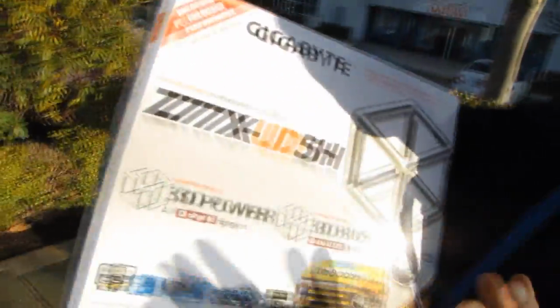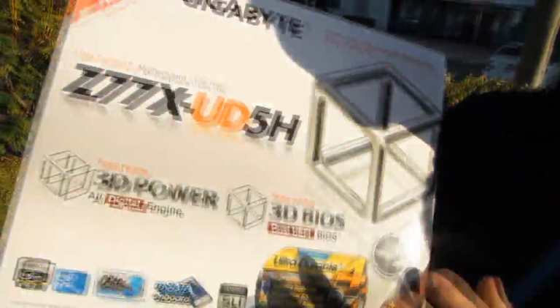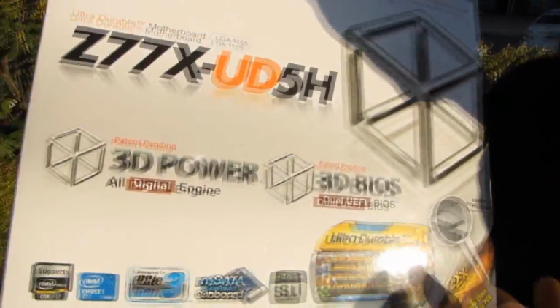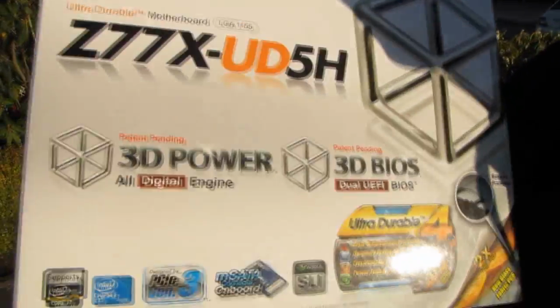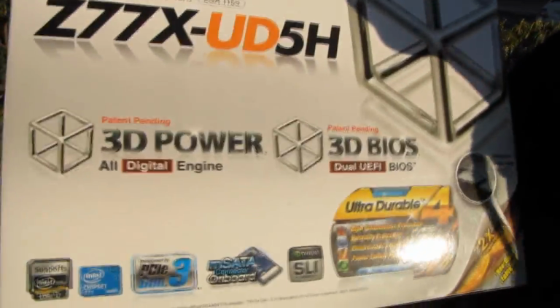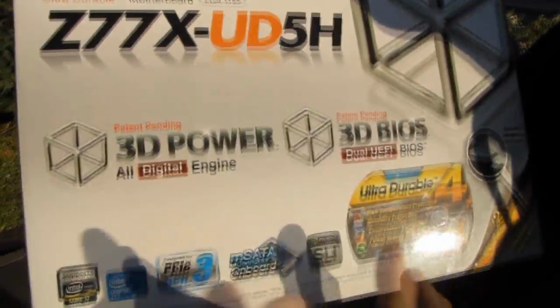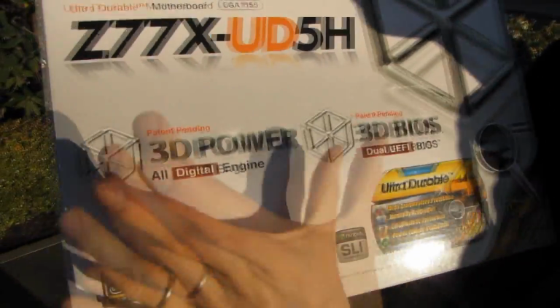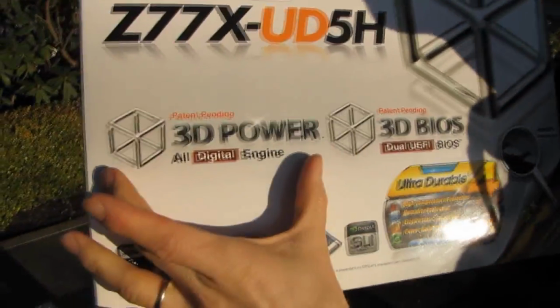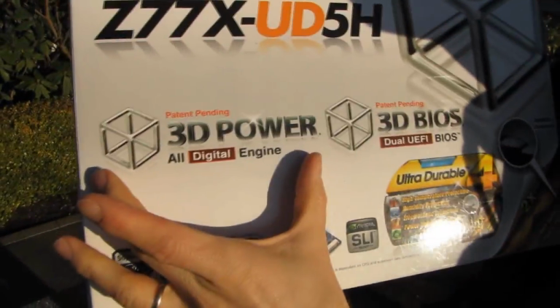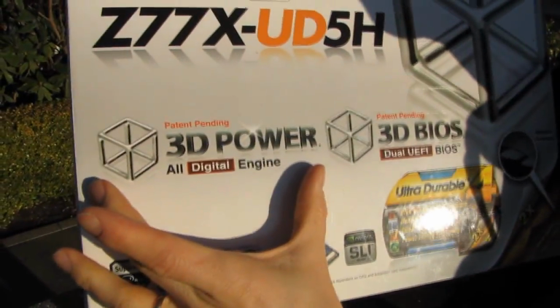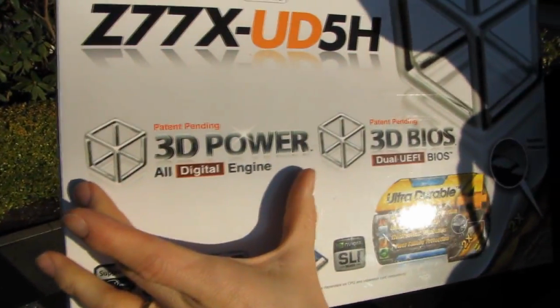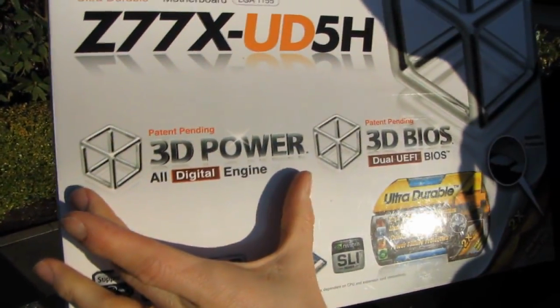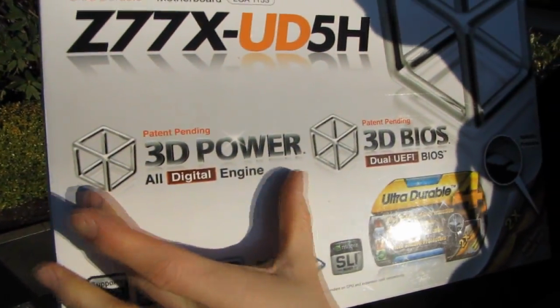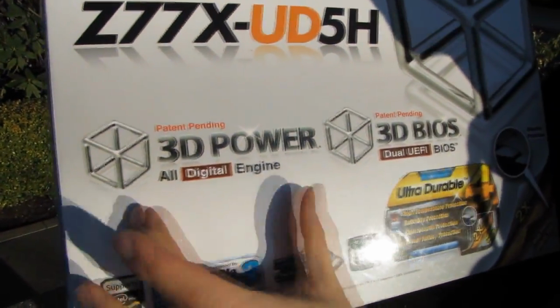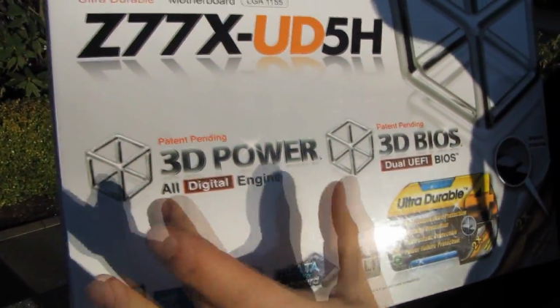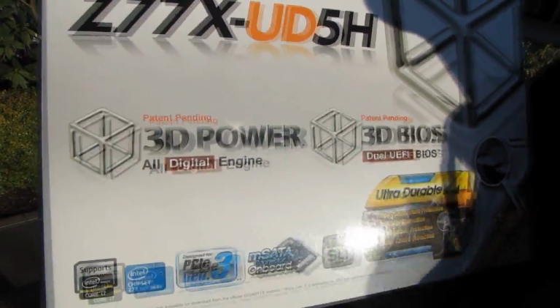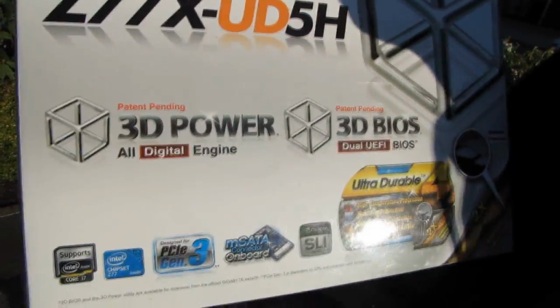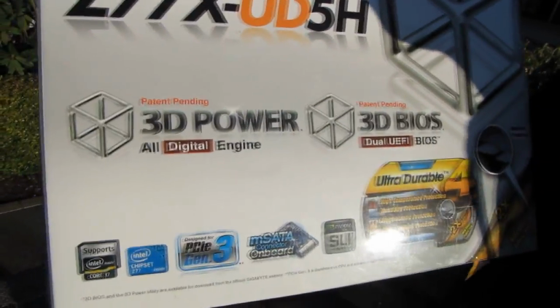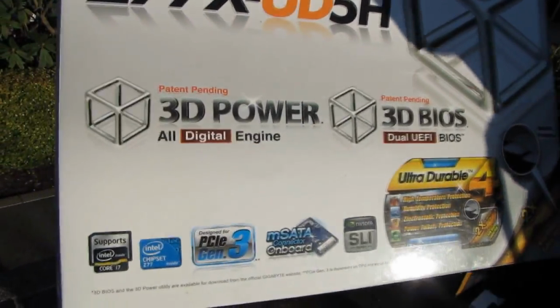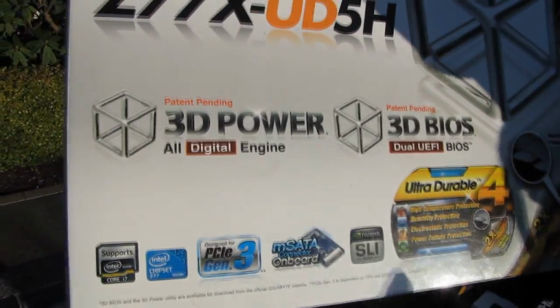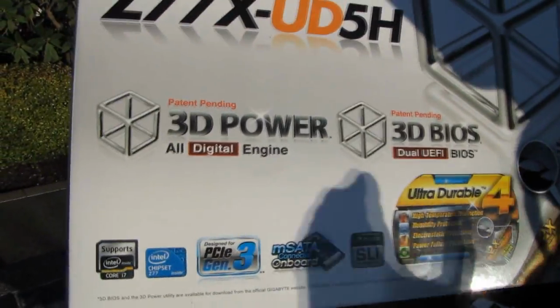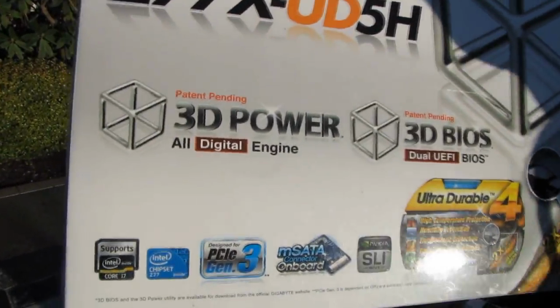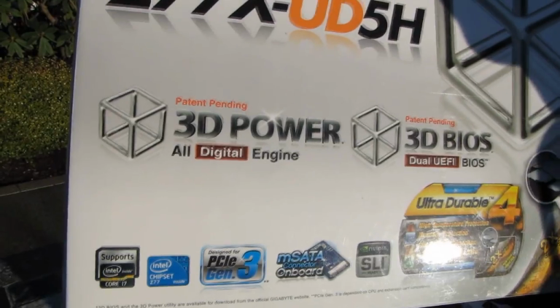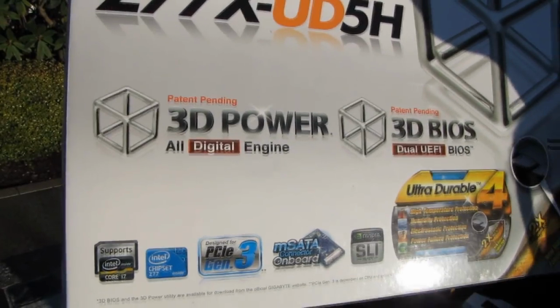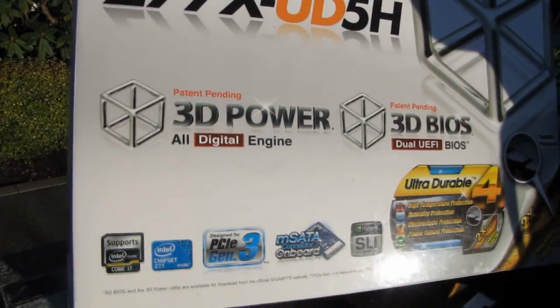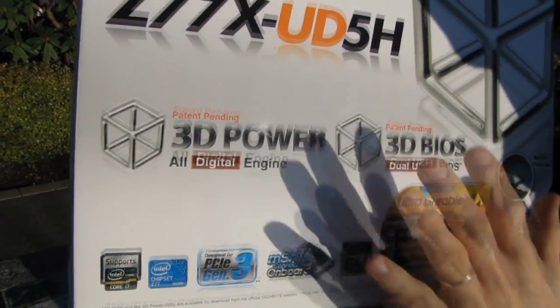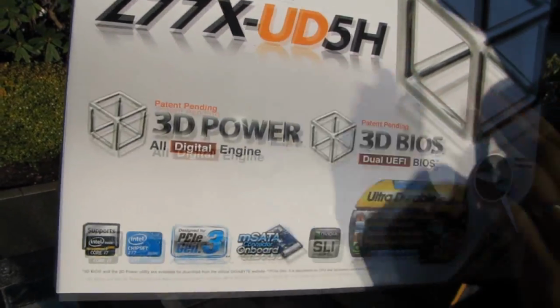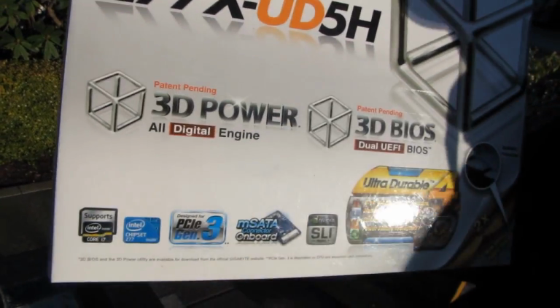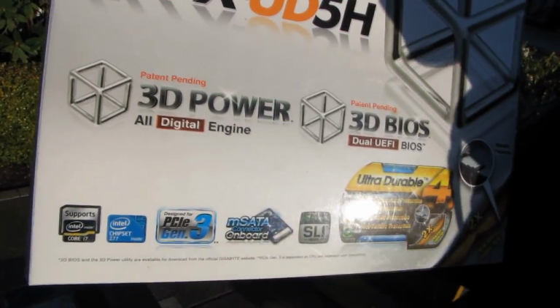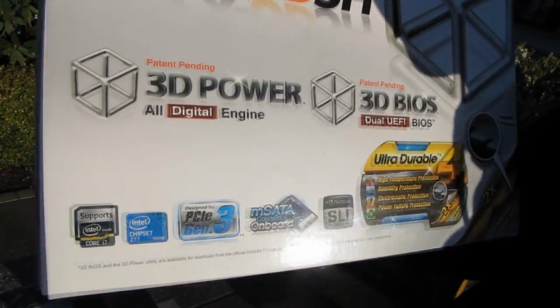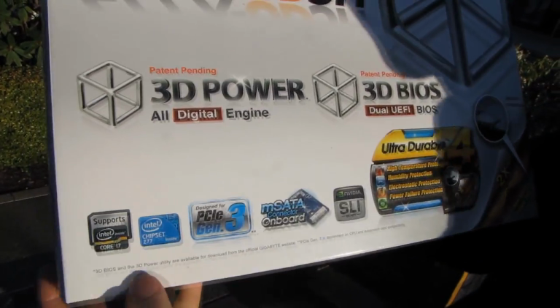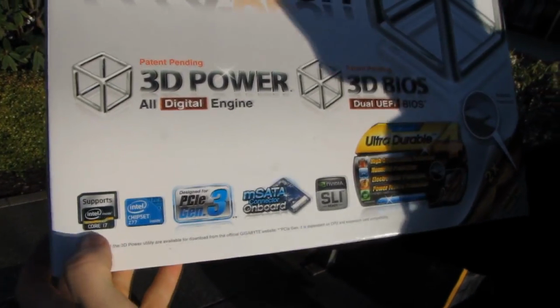Gigabyte wants to make that simpler. It also includes 3D power, which is their all-digital engine, meaning they are using all-digital PWM for this particular motherboard.